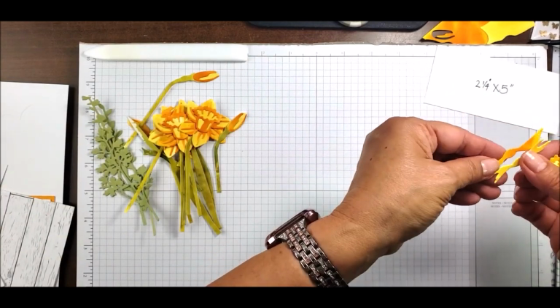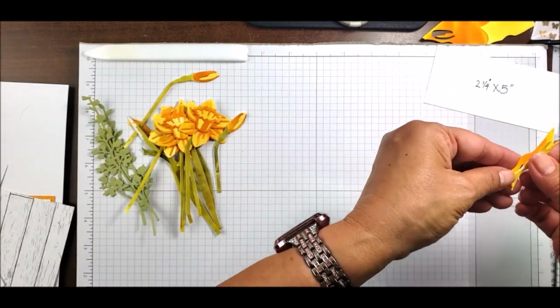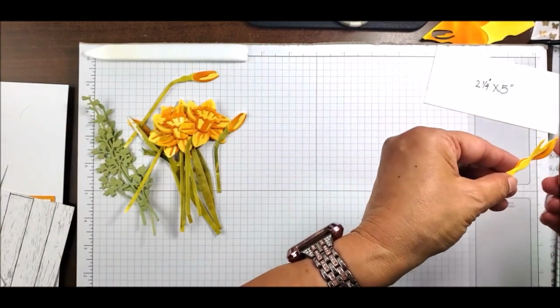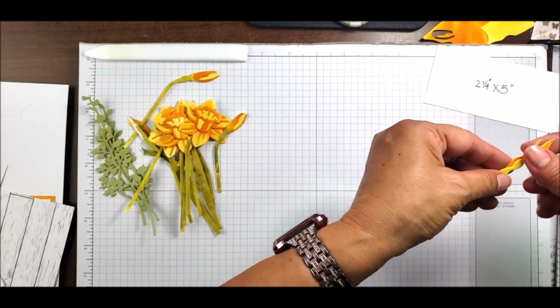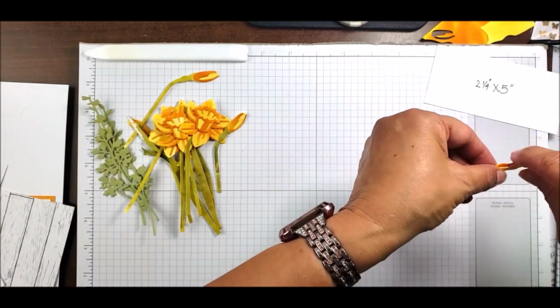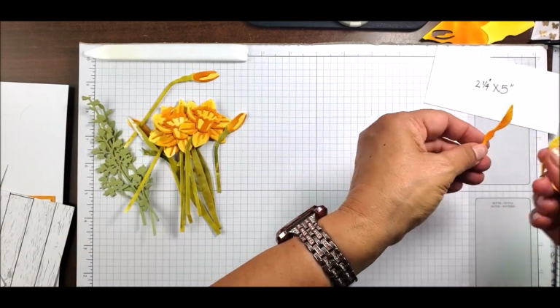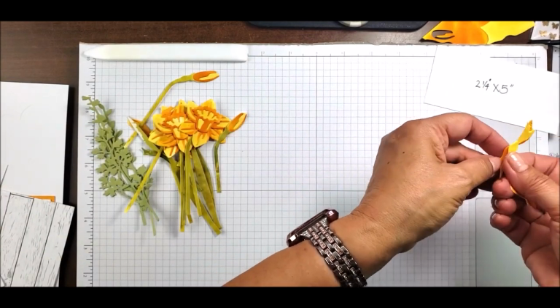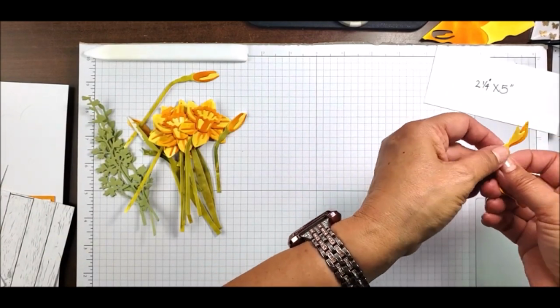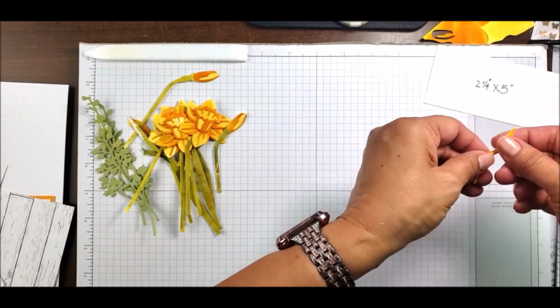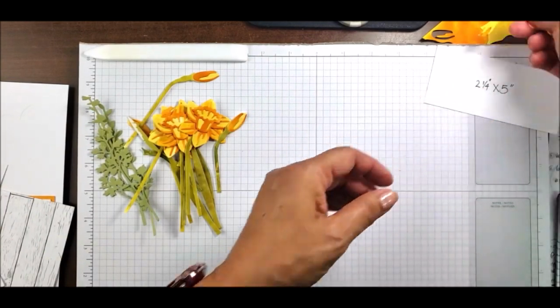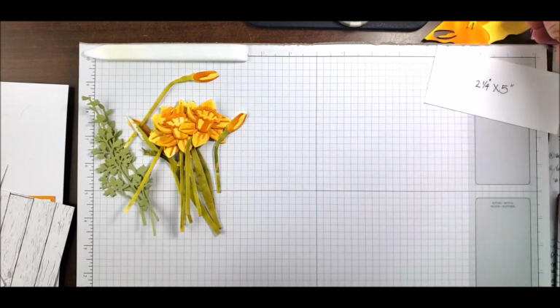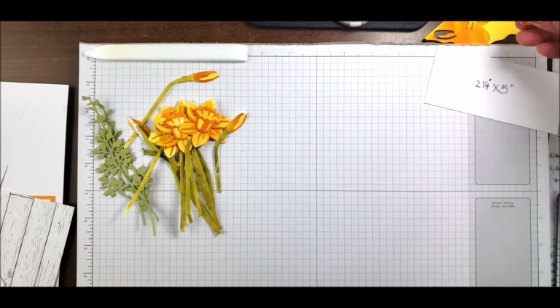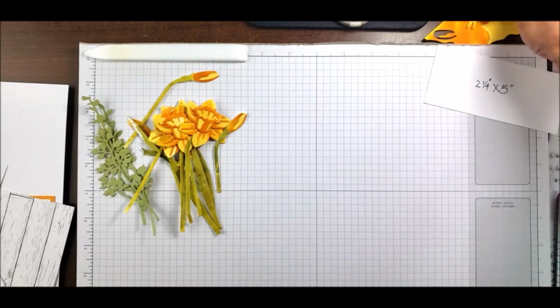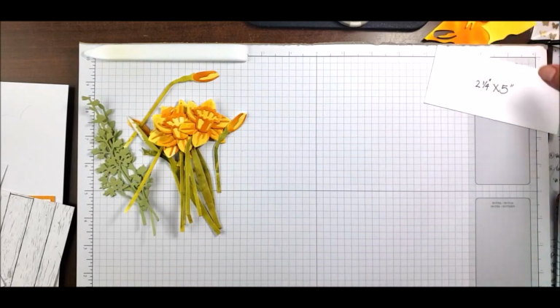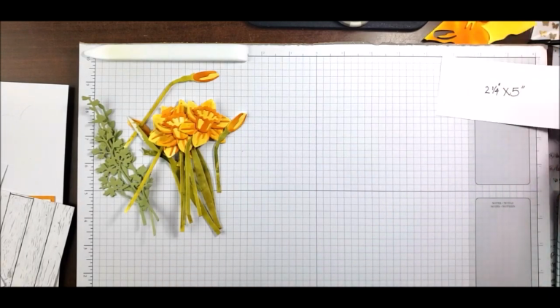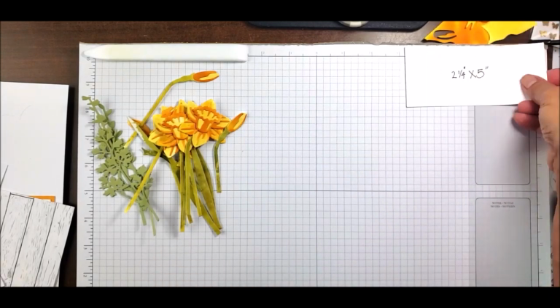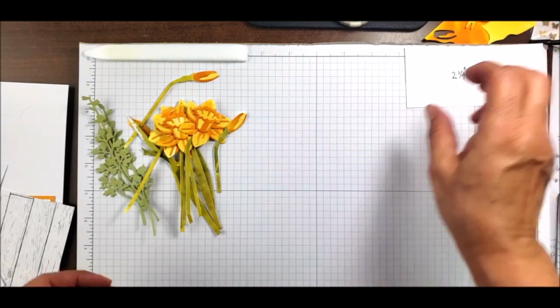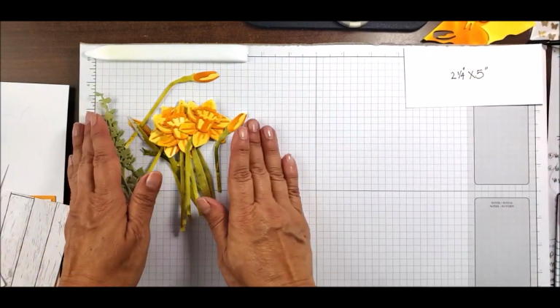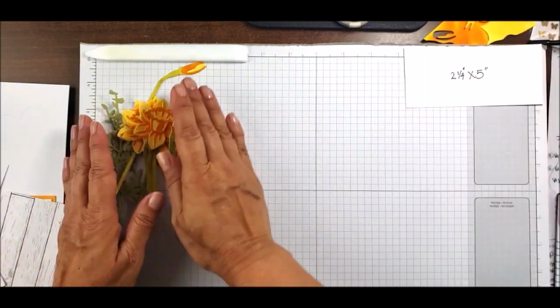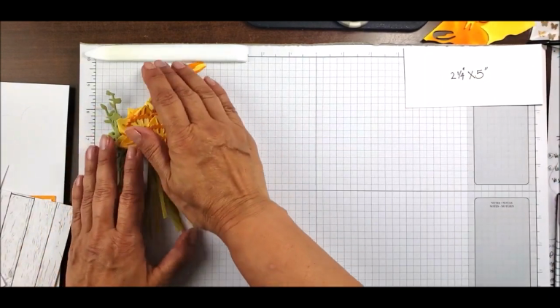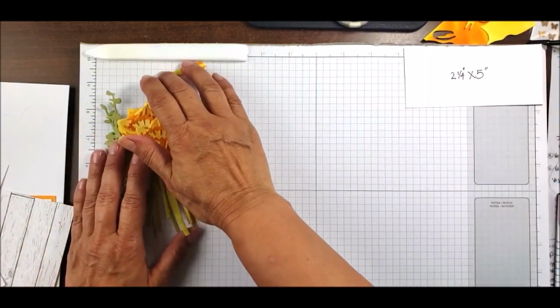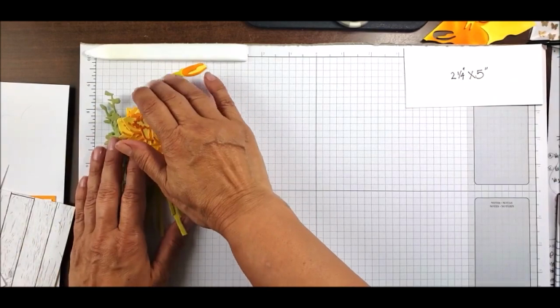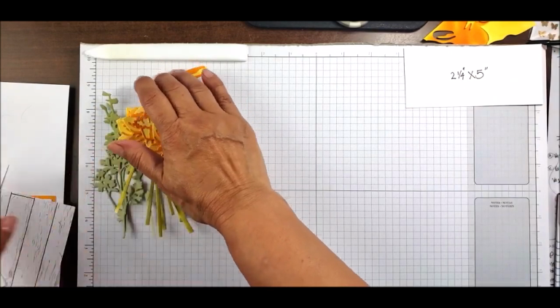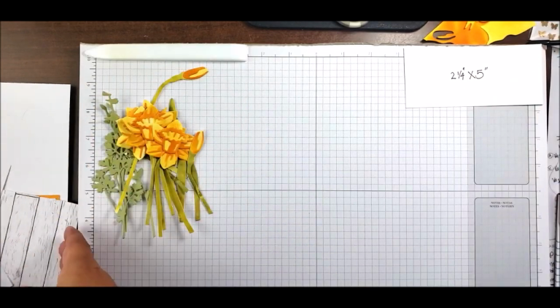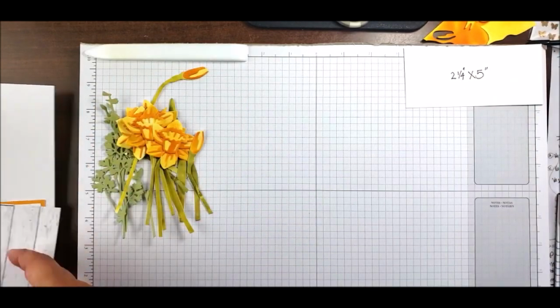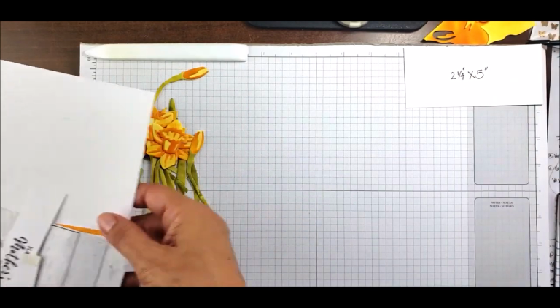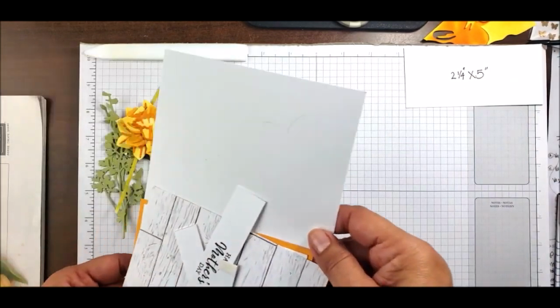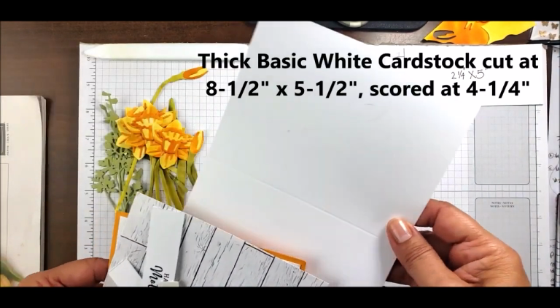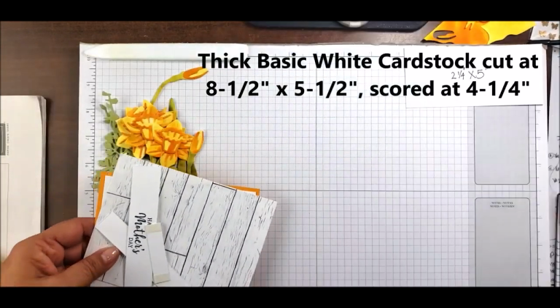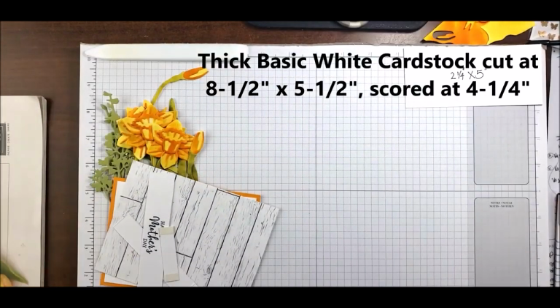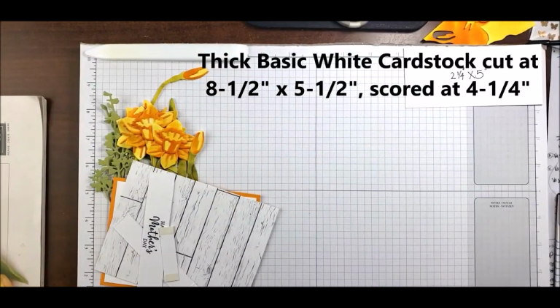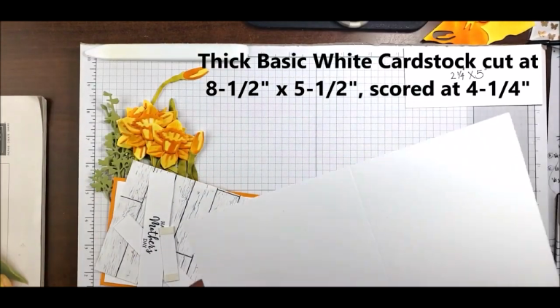I think this card is going to be so cute for Mother's Day. I'm going to give it to my mama — not my biological mama, because she passed away many years ago, but the woman who has adopted me and whom I call my mama.